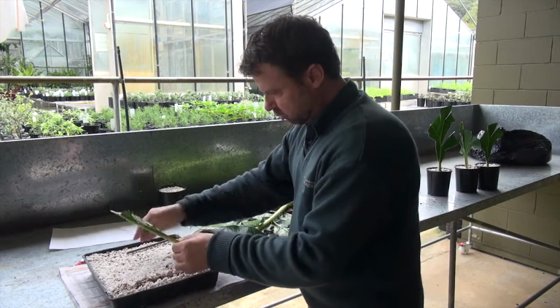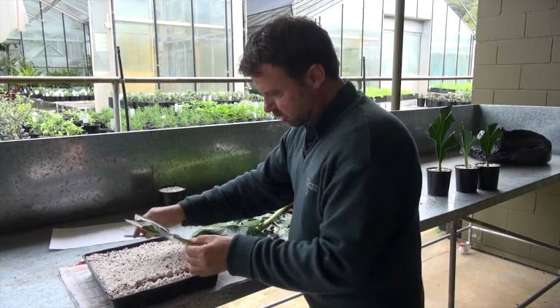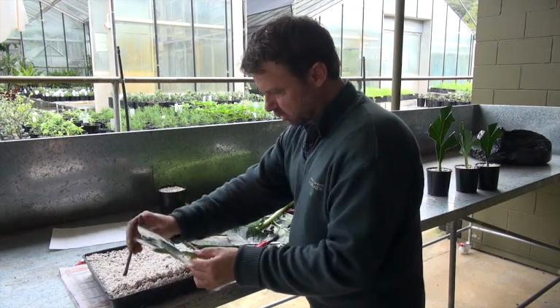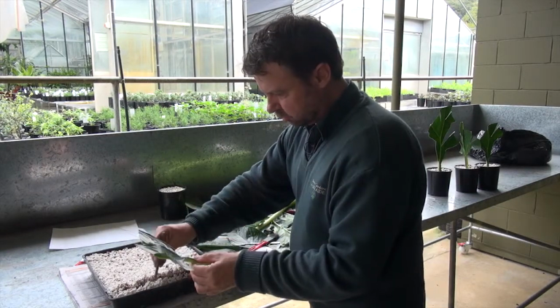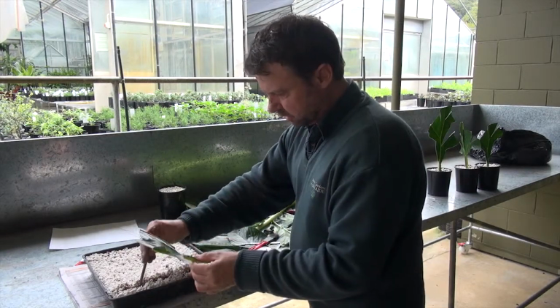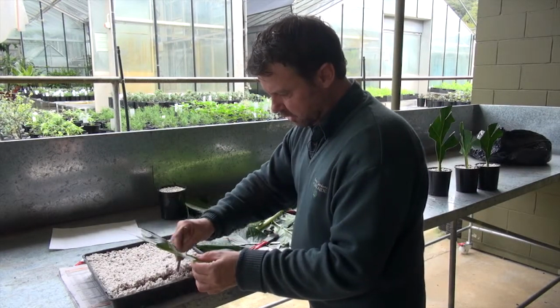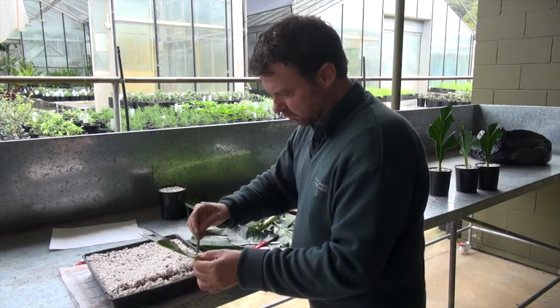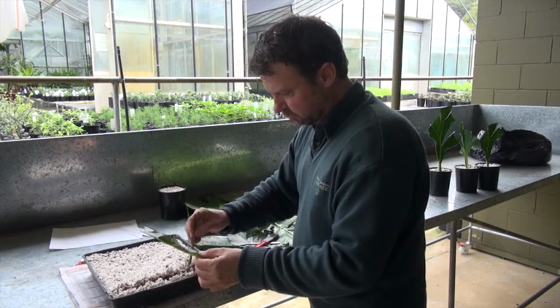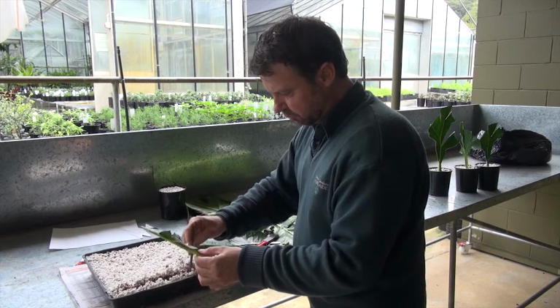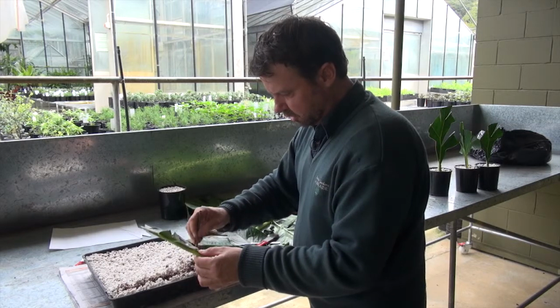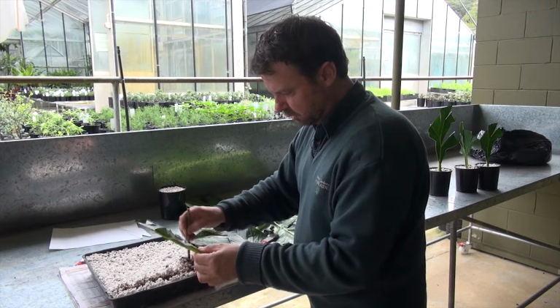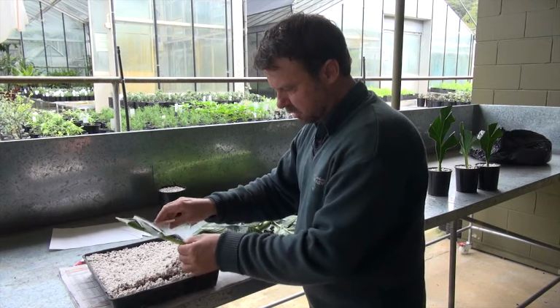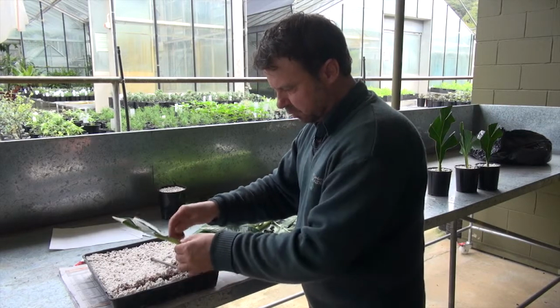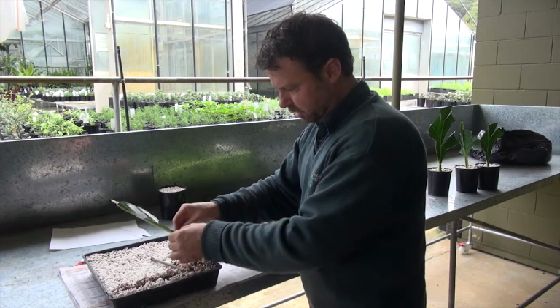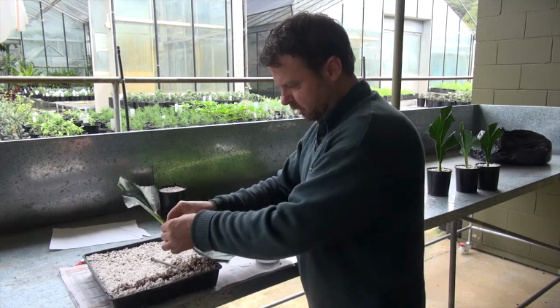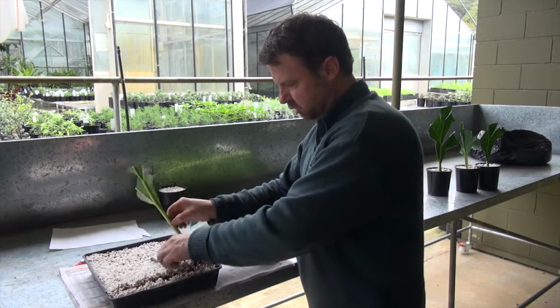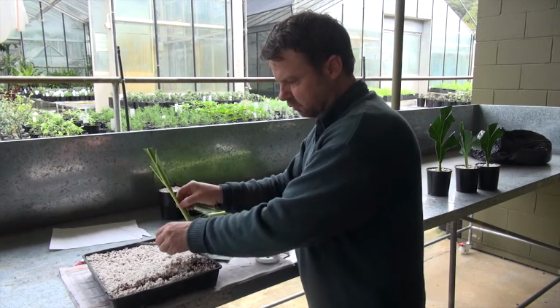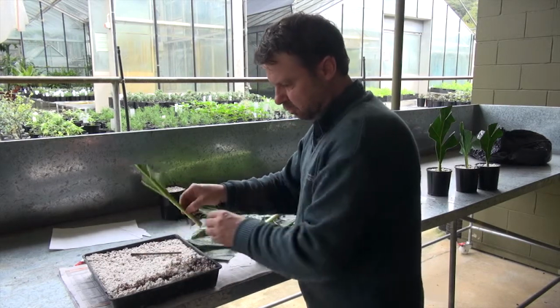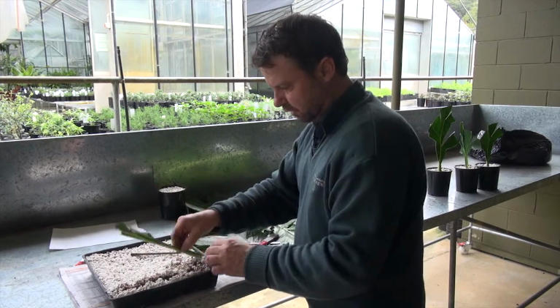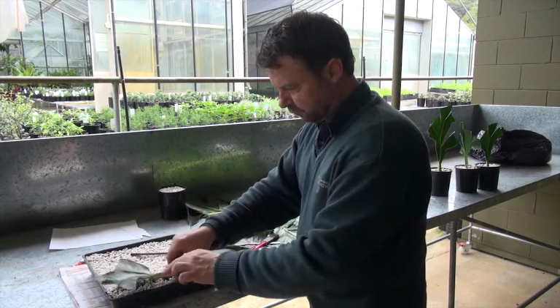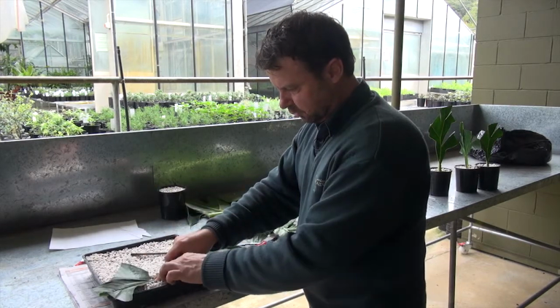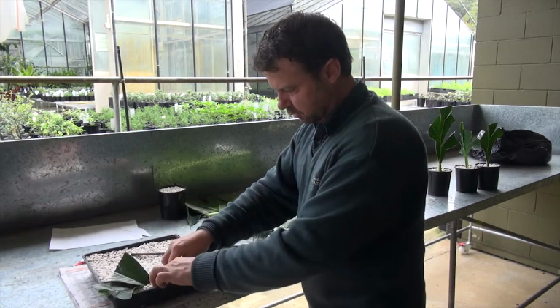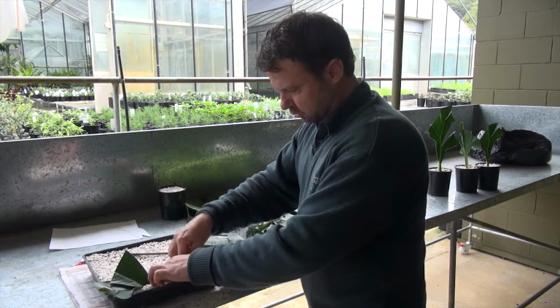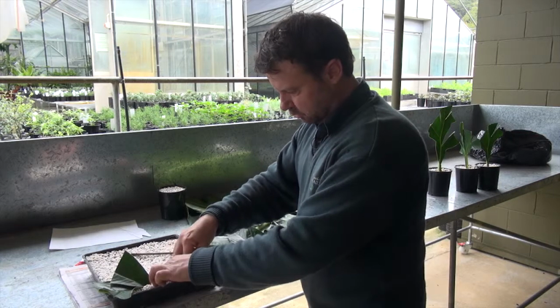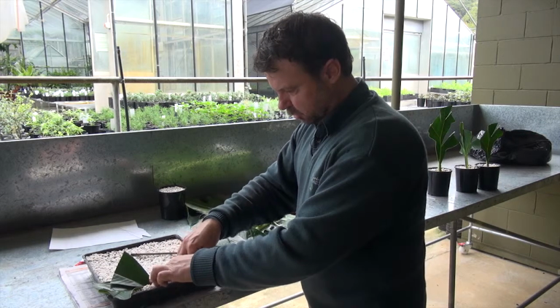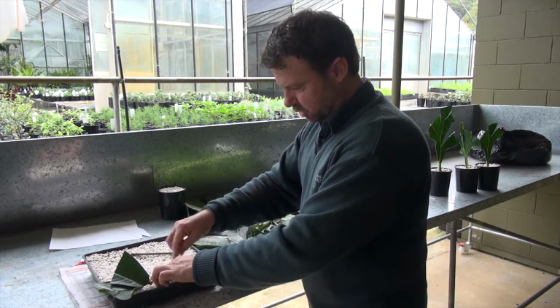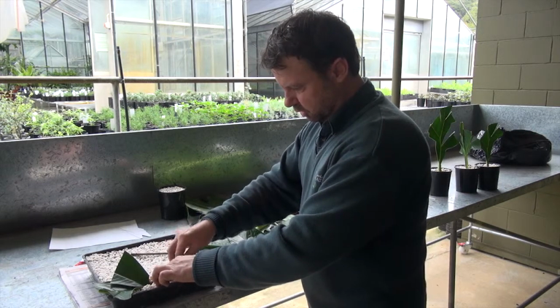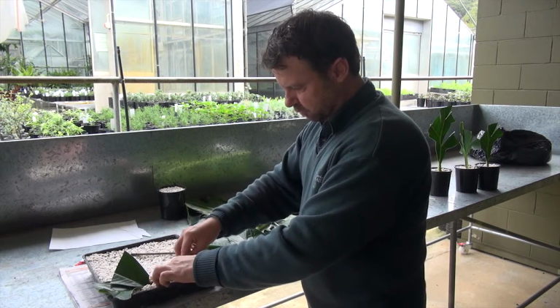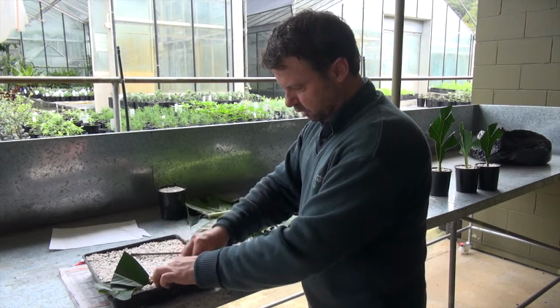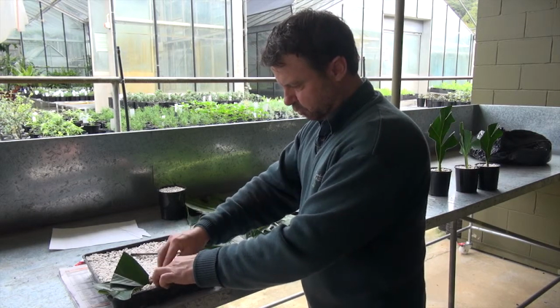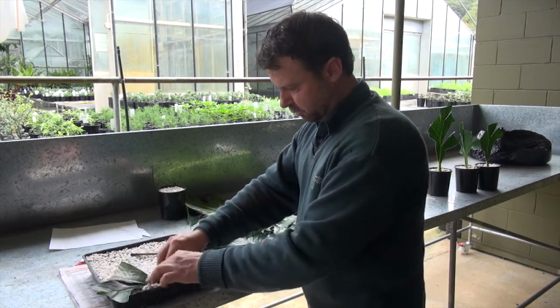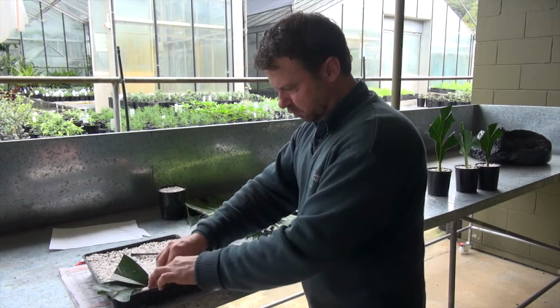We just make a little indentation with the propagation mix — it's the same propagation mix as we used in the vertical leaf cutting. We just push it down and then push the mix over.